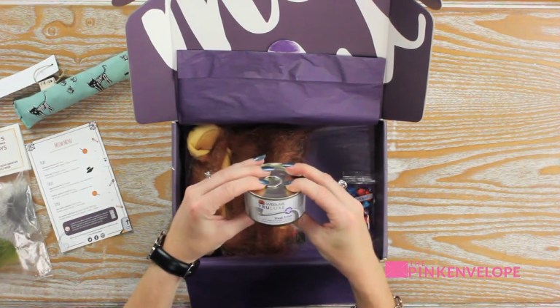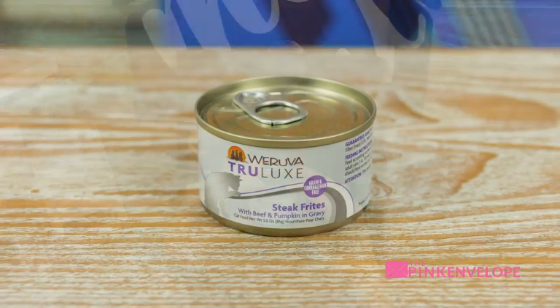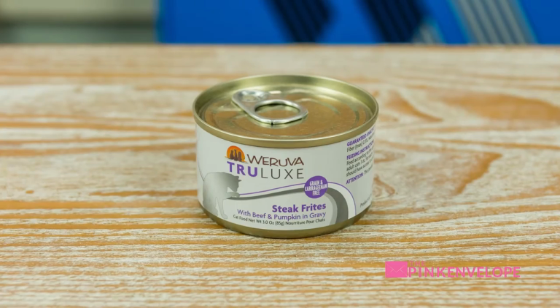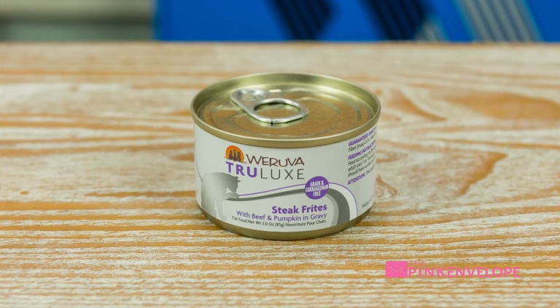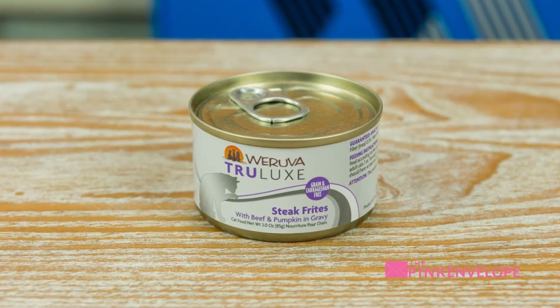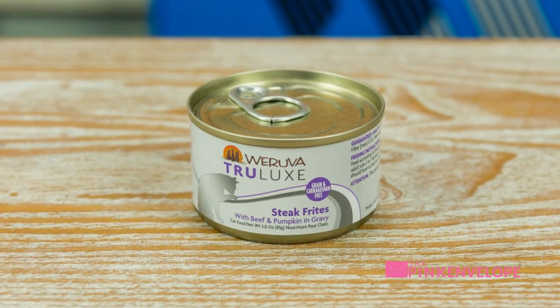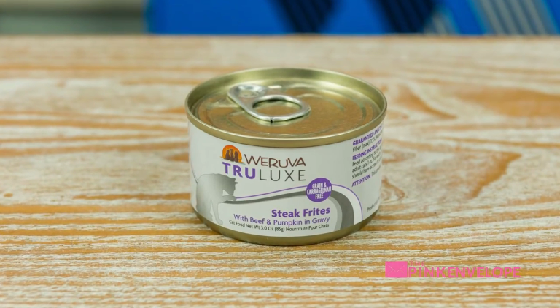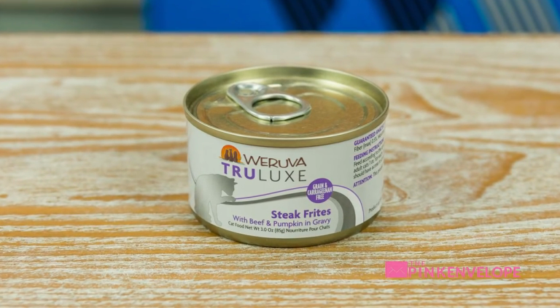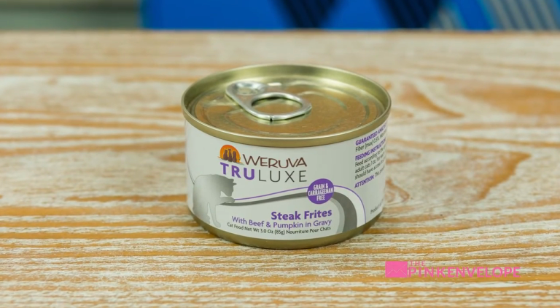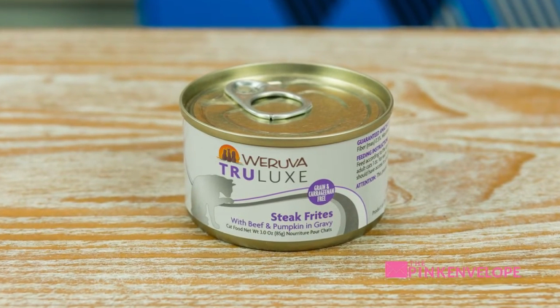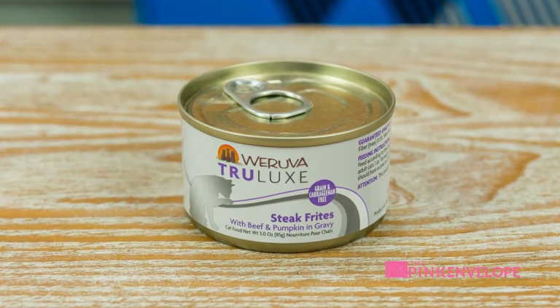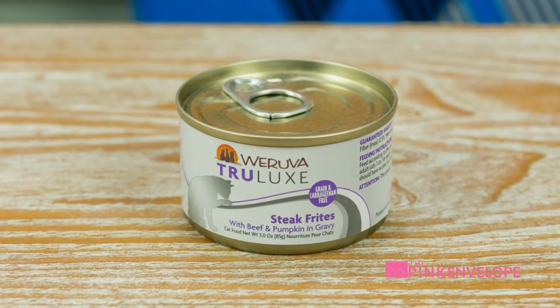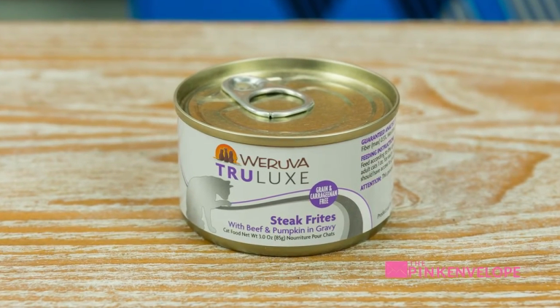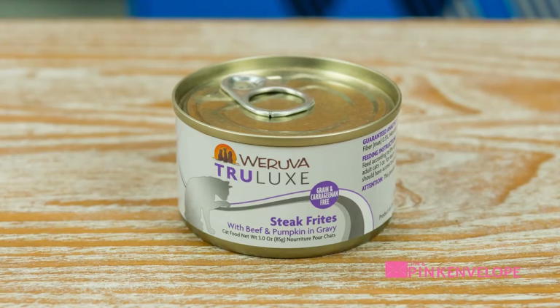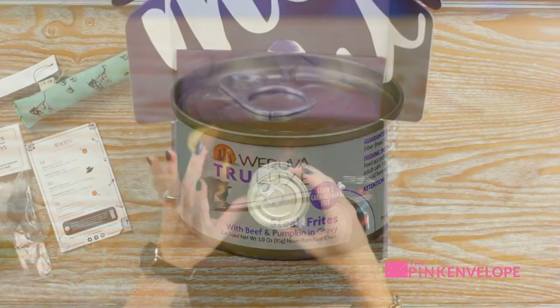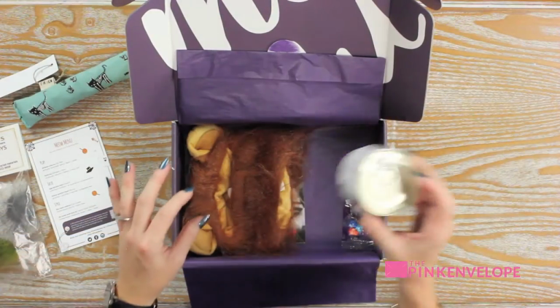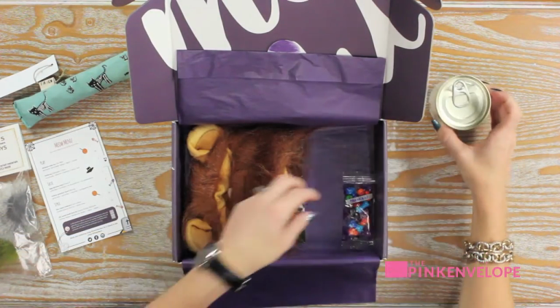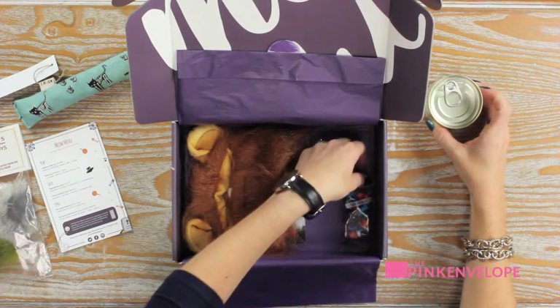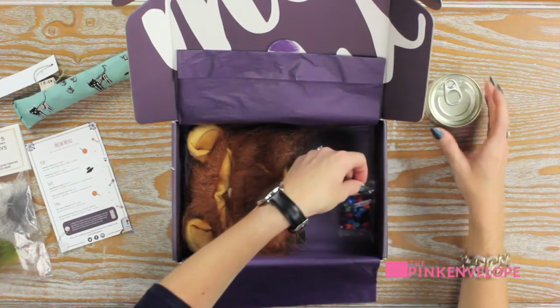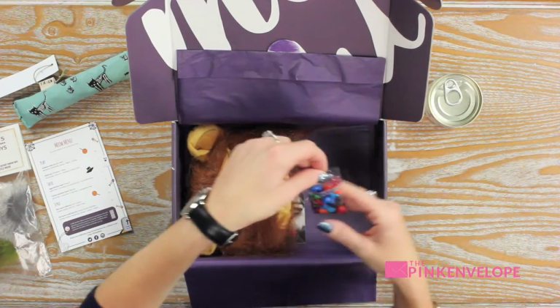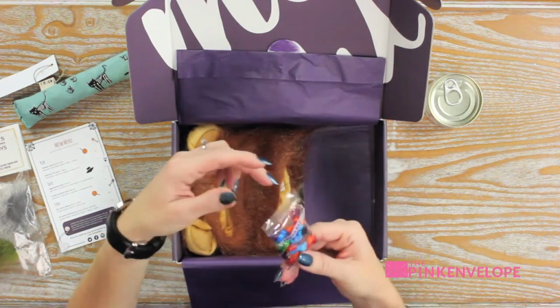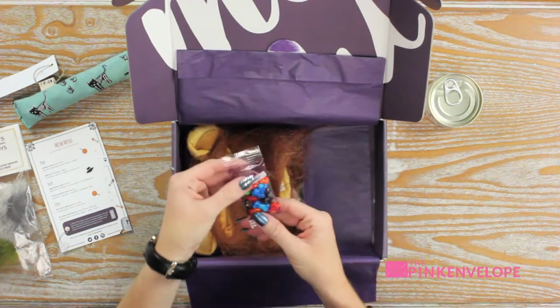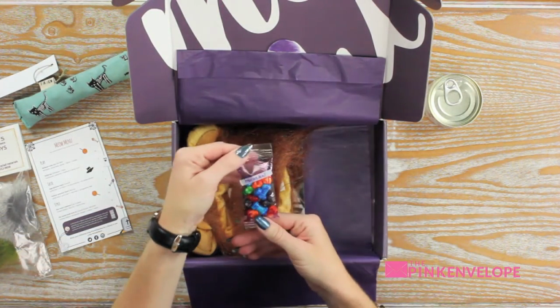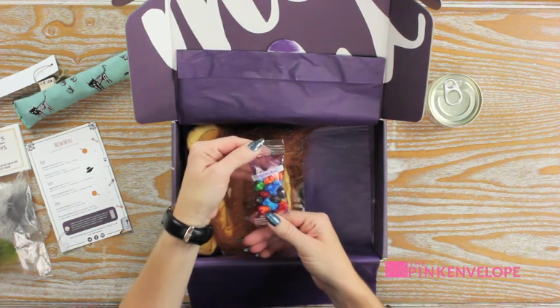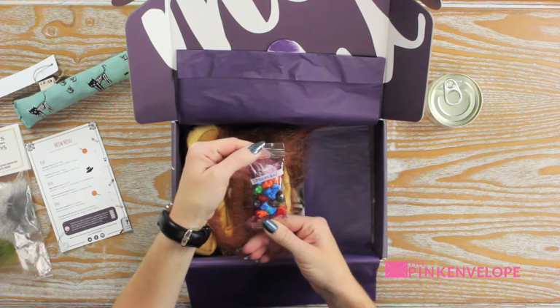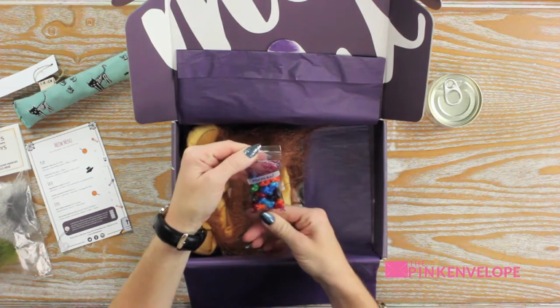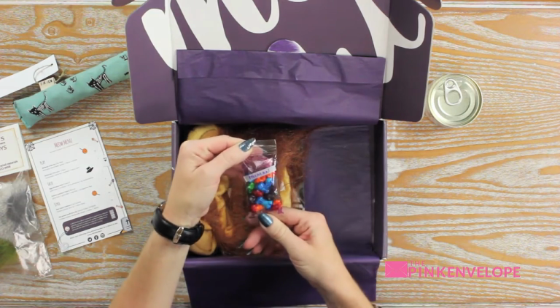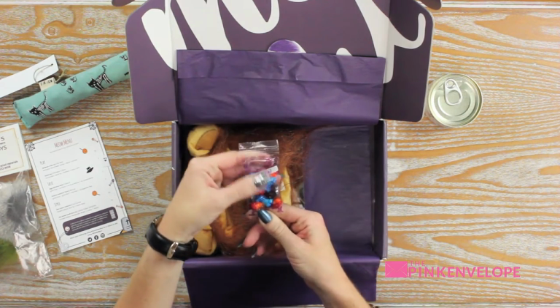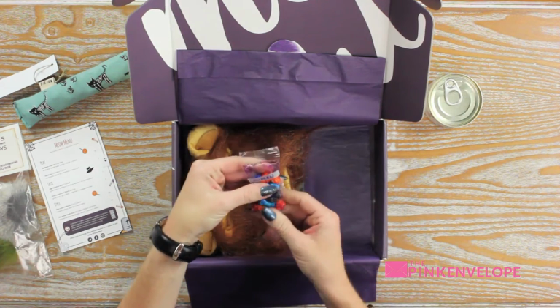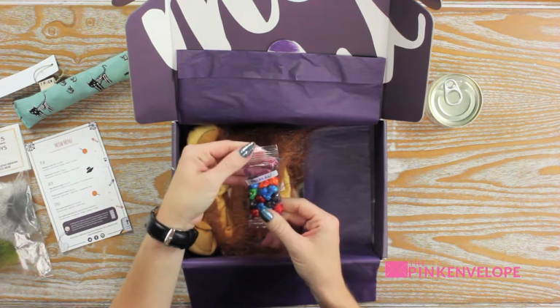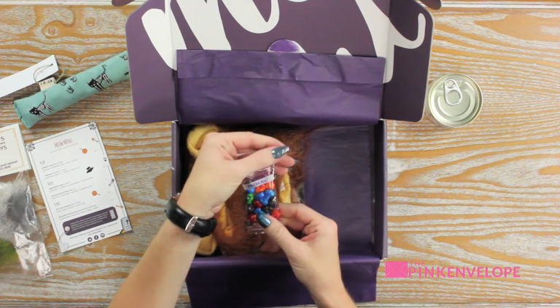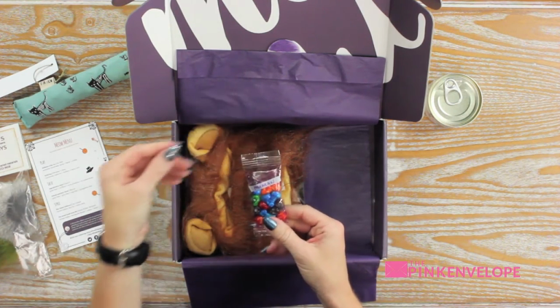True Lux steak frites with beef and pumpkin in gravy — sounds good enough for me to eat! We'll let them give that a try. Oh, this one's labeled Human Smart — looks like some candies, which my kiddos are going to love.